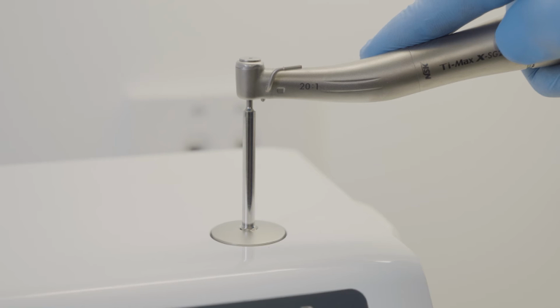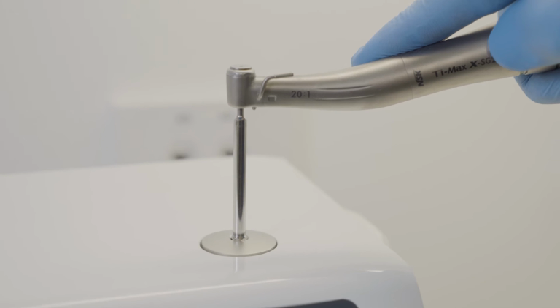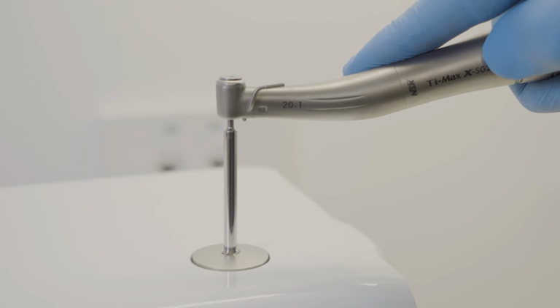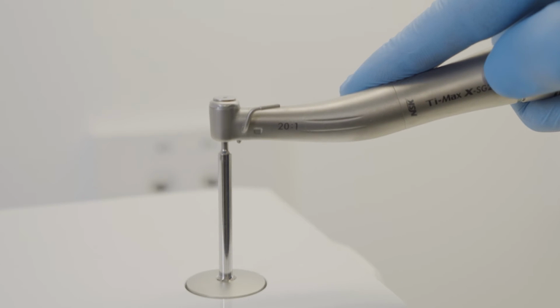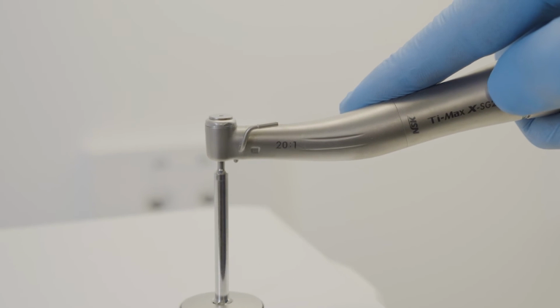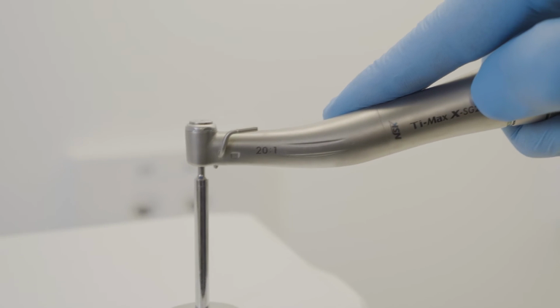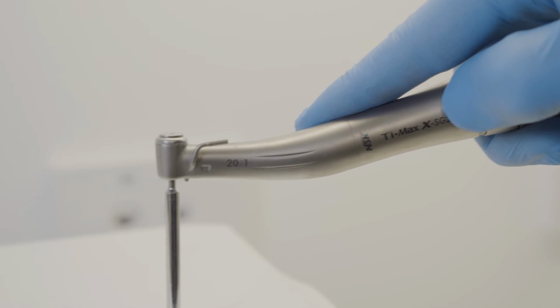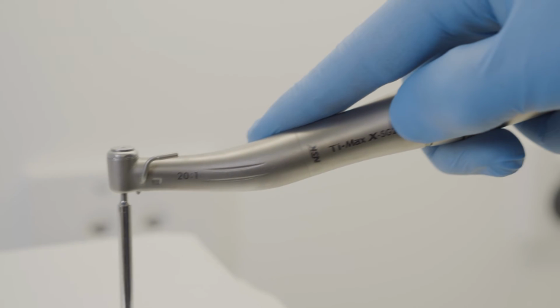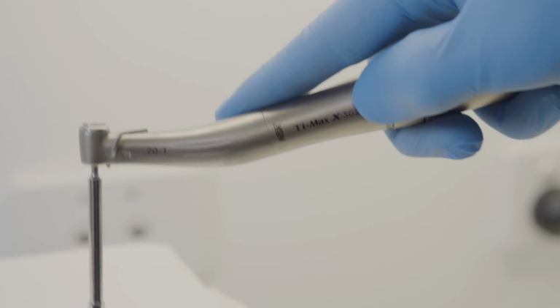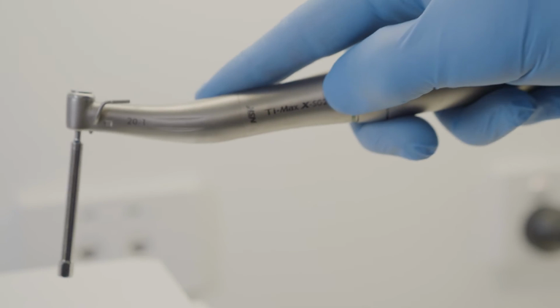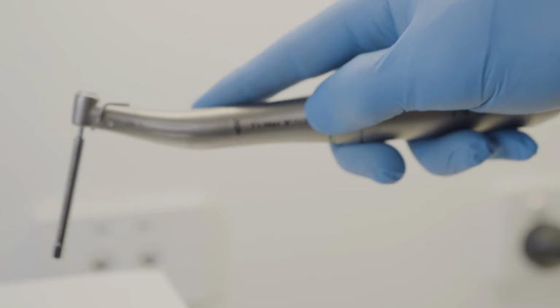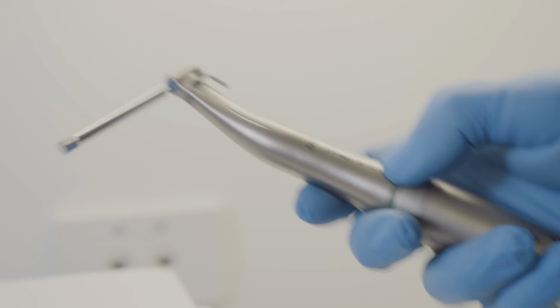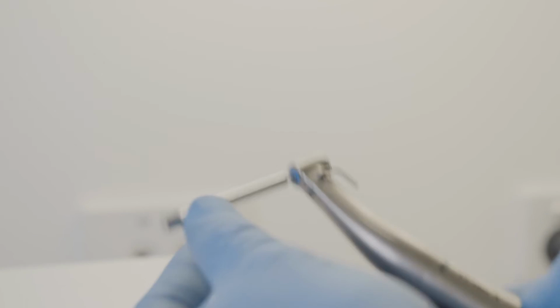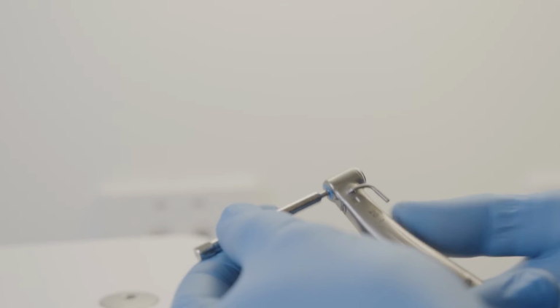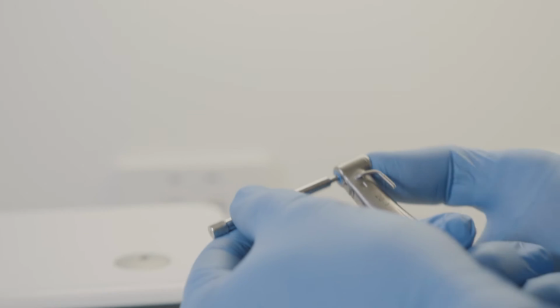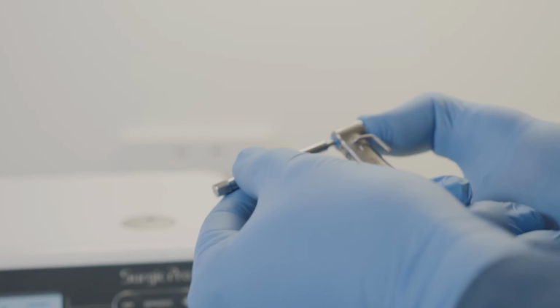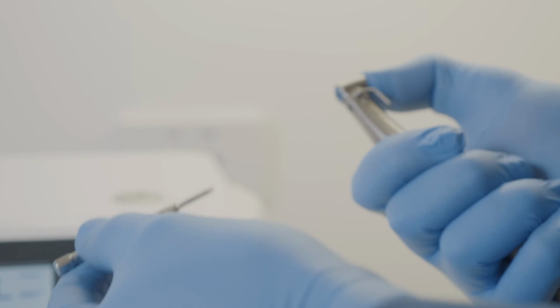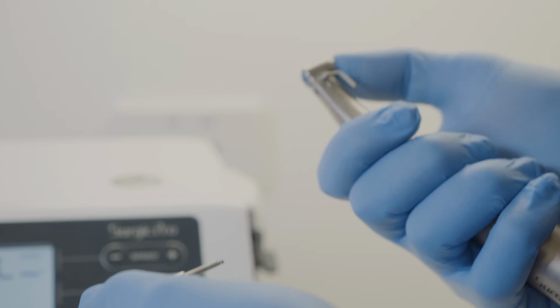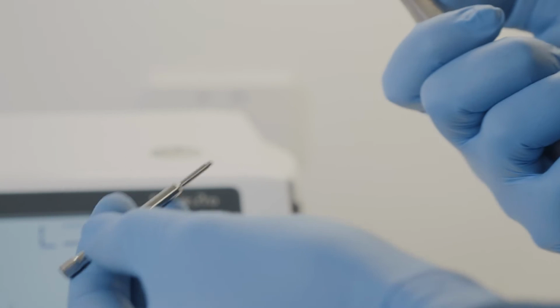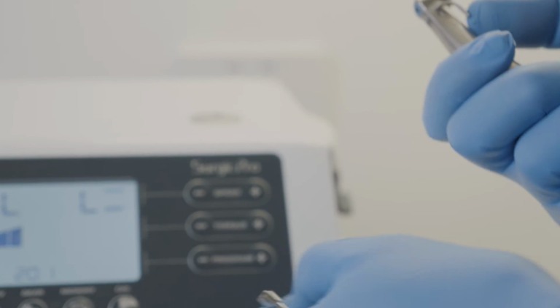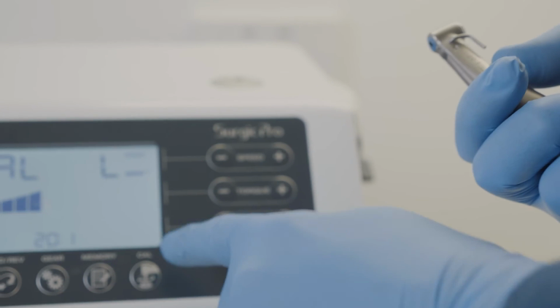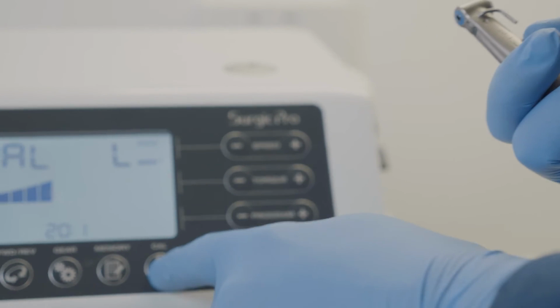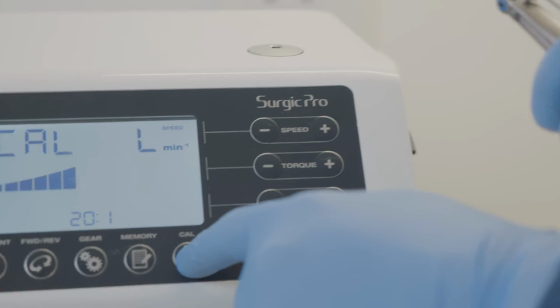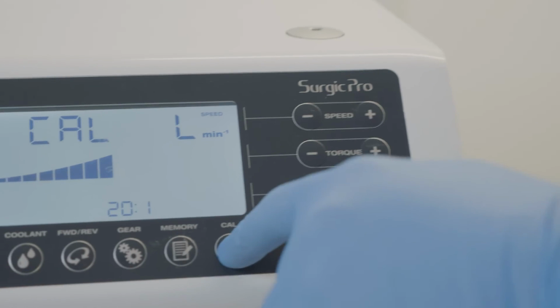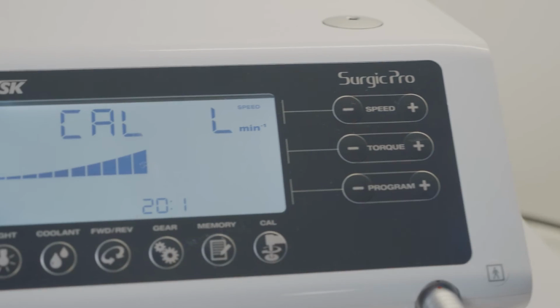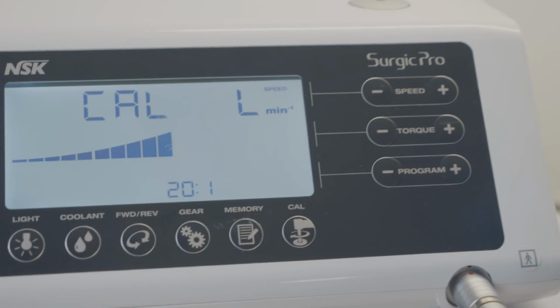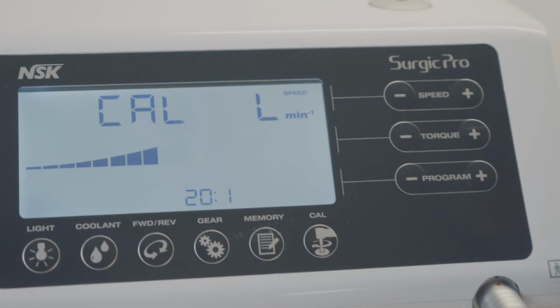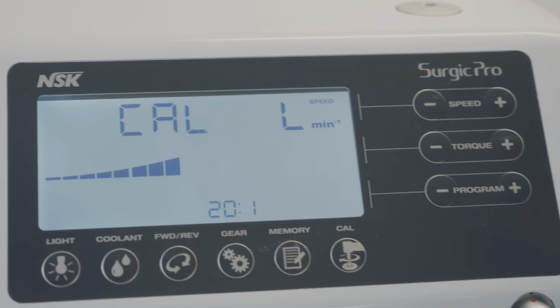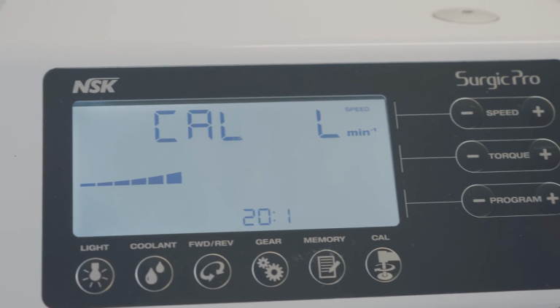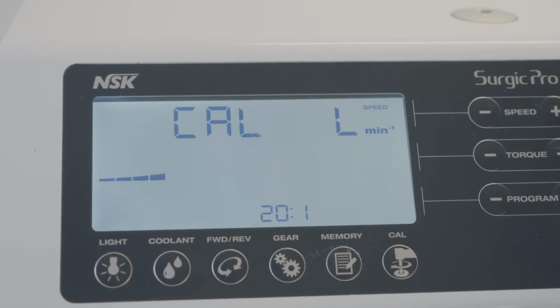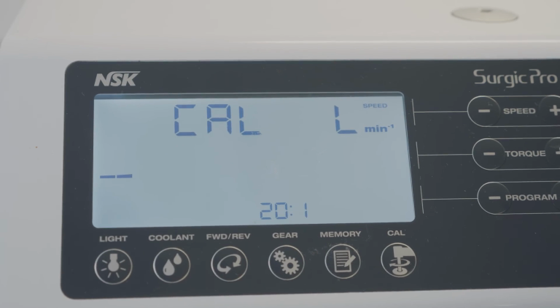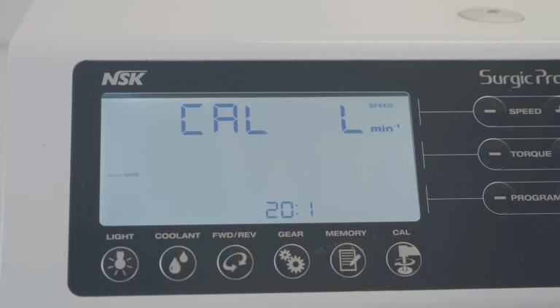Please do not apply any forcible power. Once you hear the beep indicating load calibration is finished, remove the burr from the handpiece. Press the calibration button again to start speed calibration.